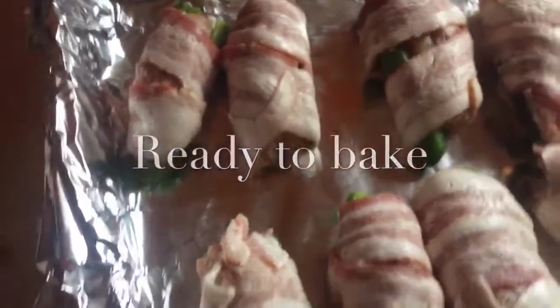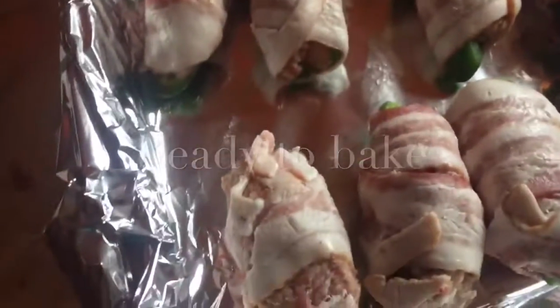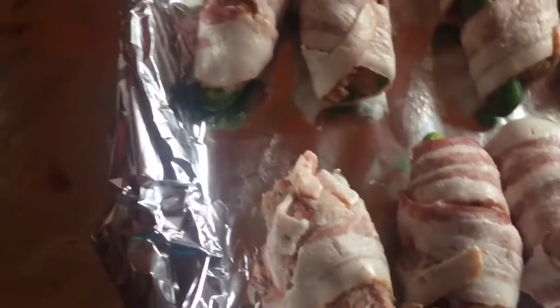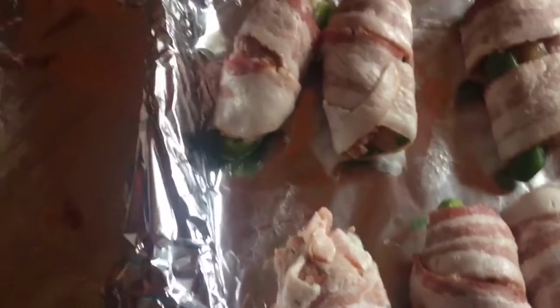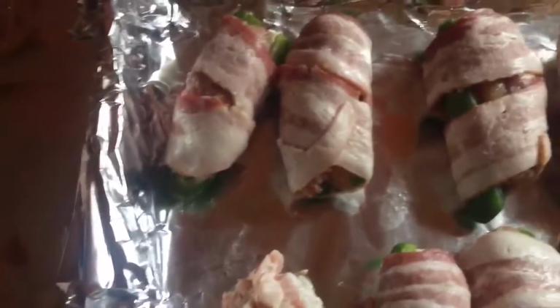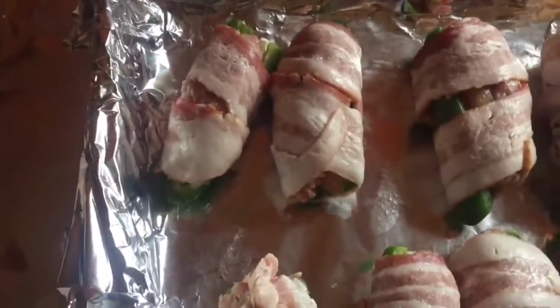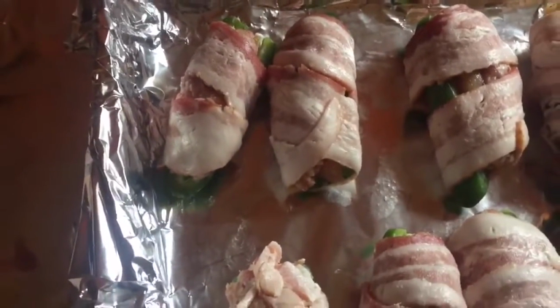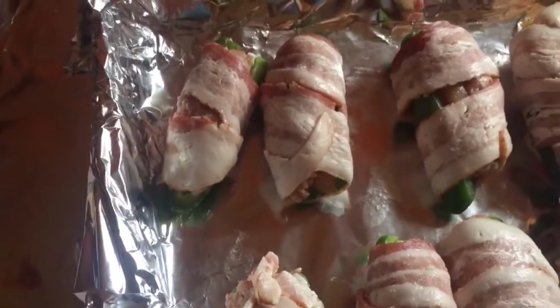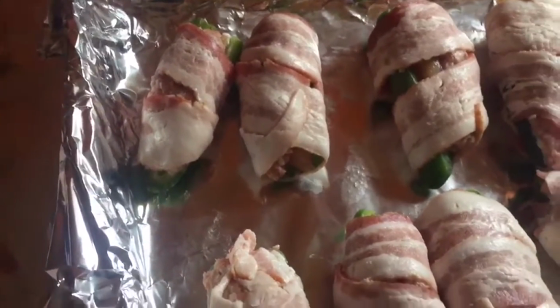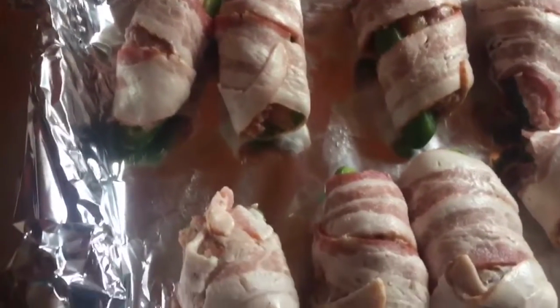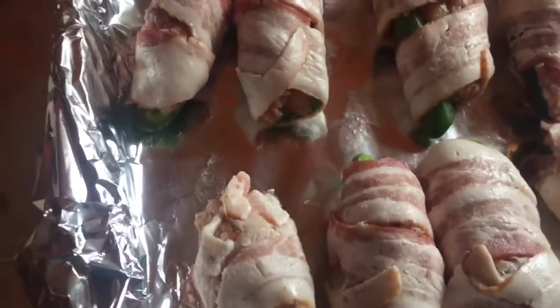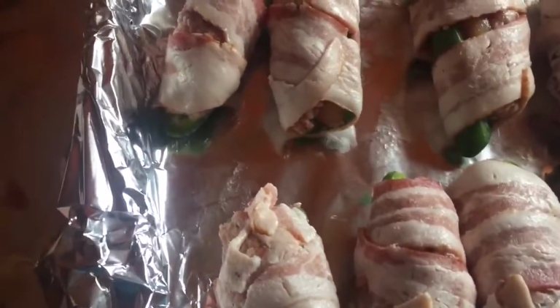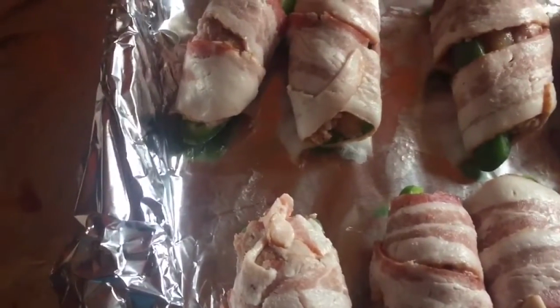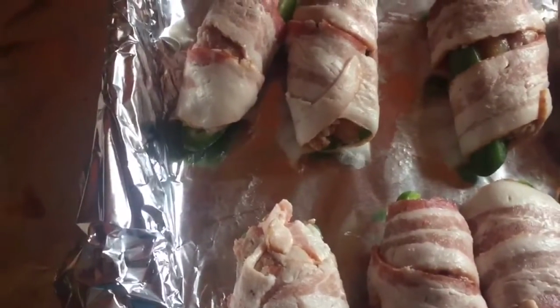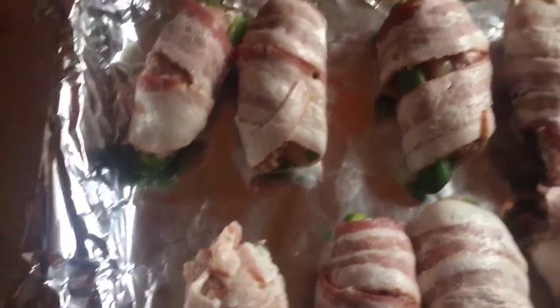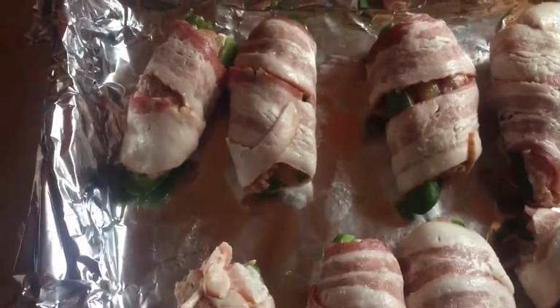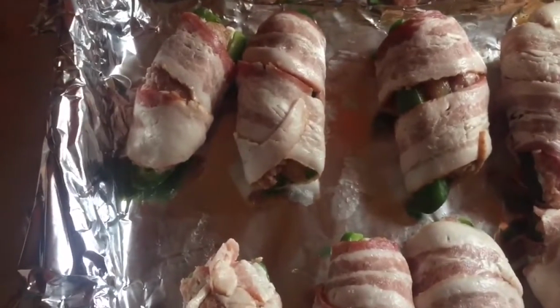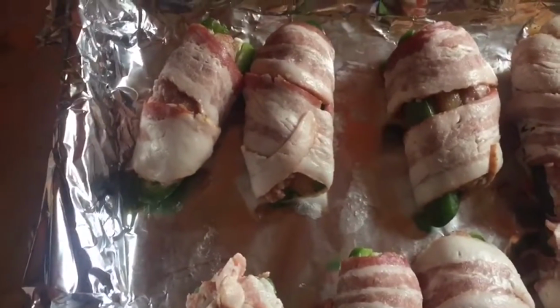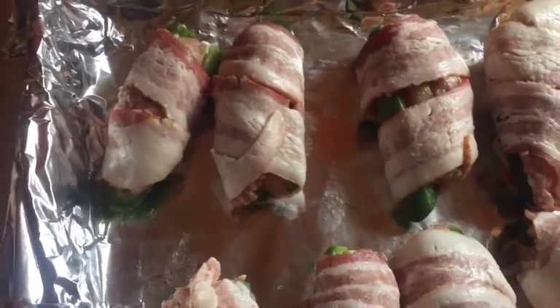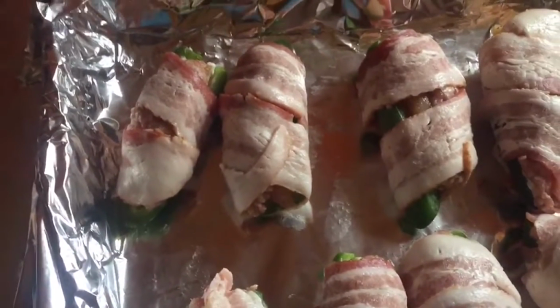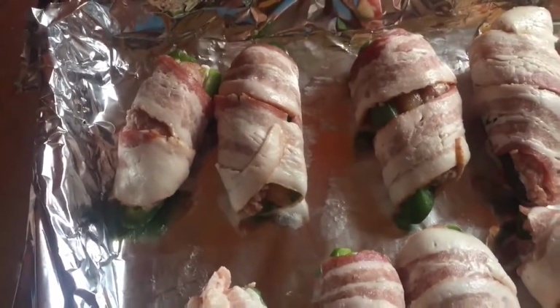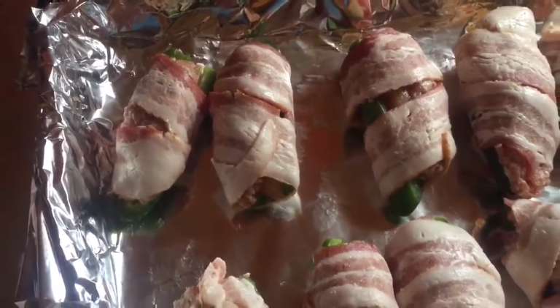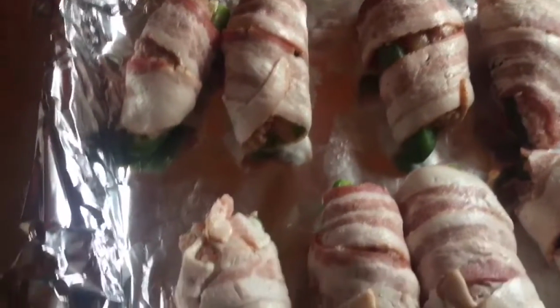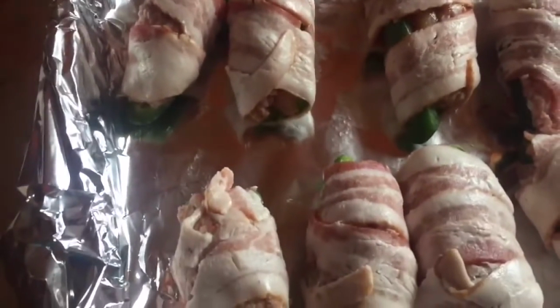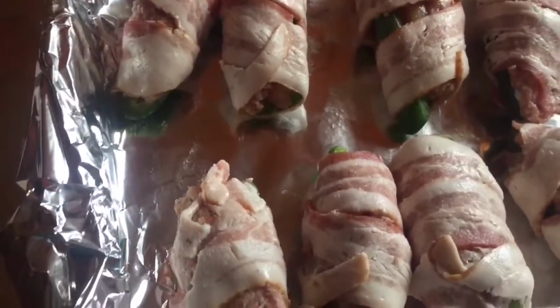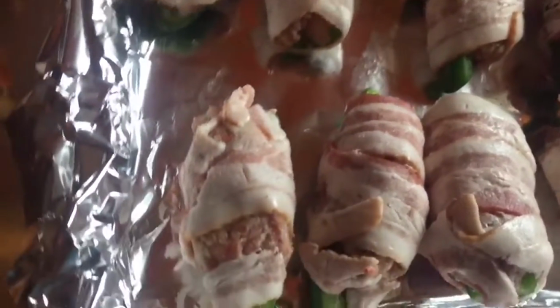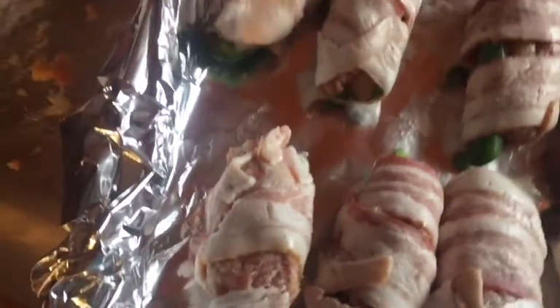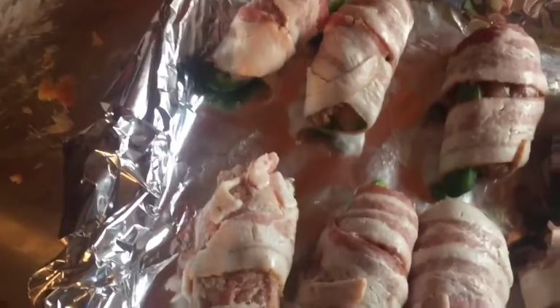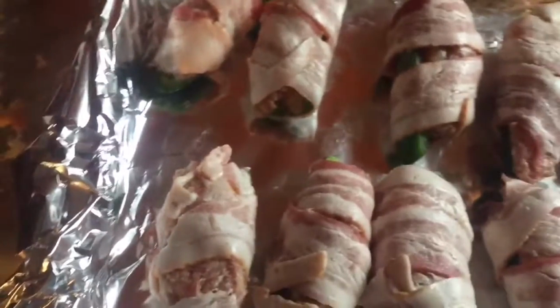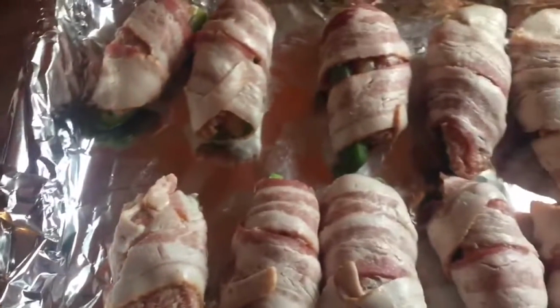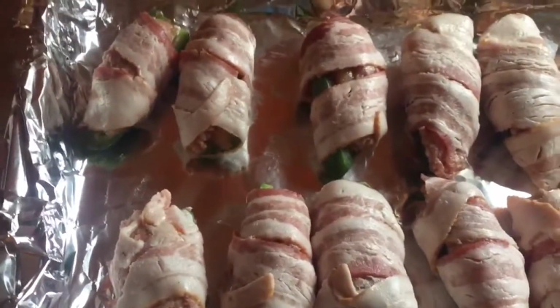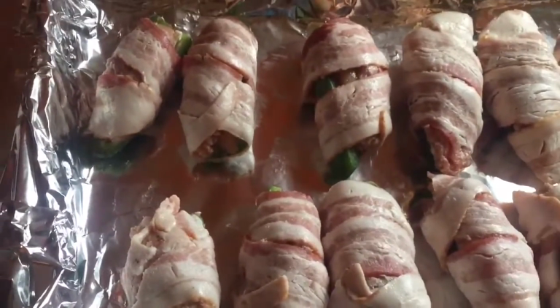We've got the peppers sitting at the bottom, right with the pepper on the bottom. We're gonna set the oven for 350 and cook them until the bacon gets brown and crisp — that's when you know they're done.